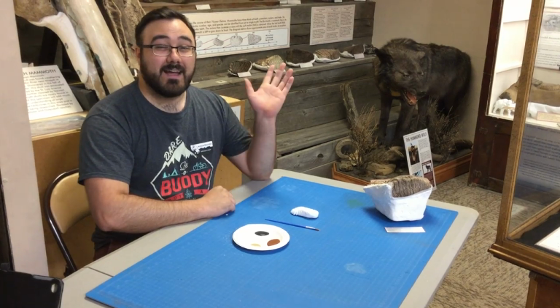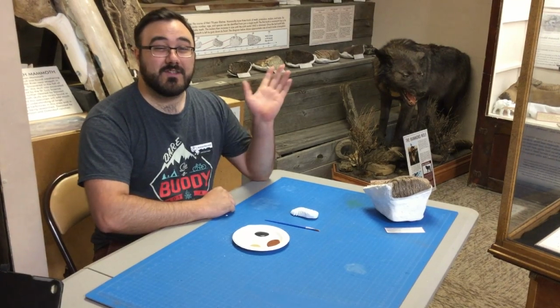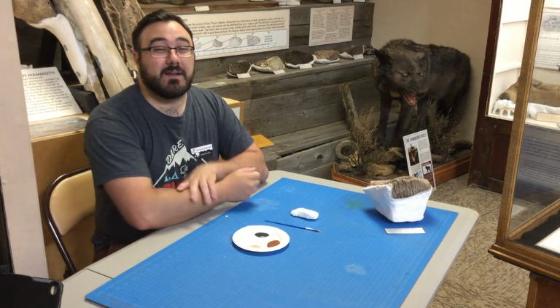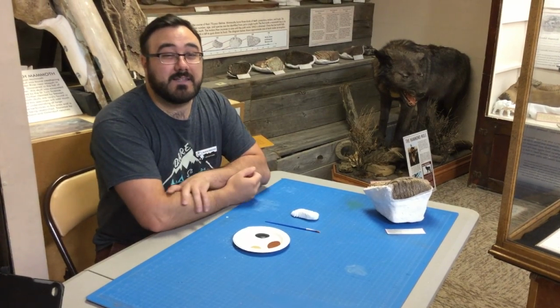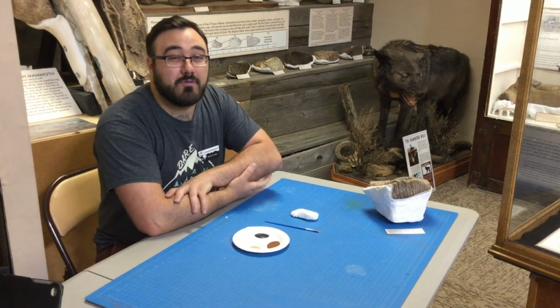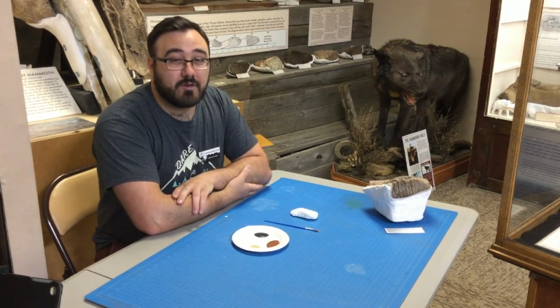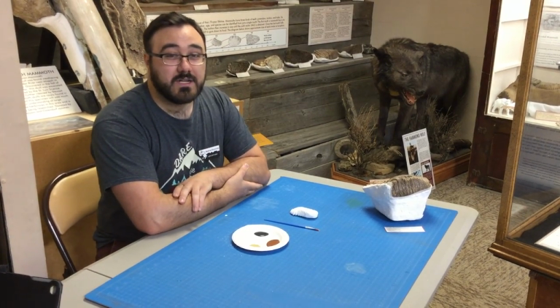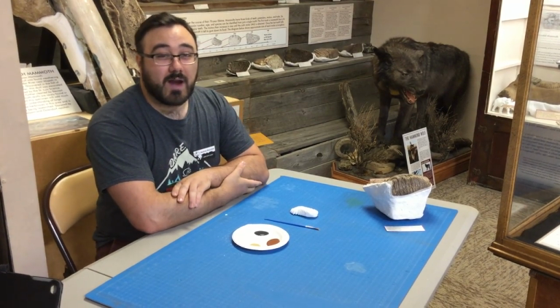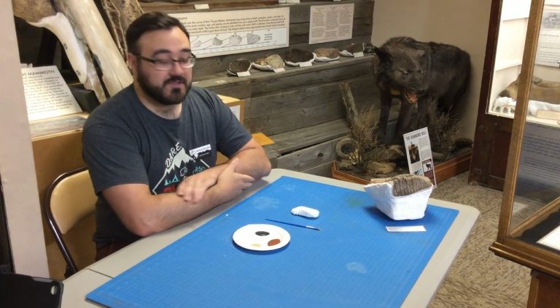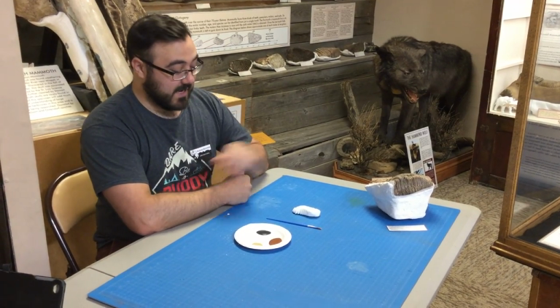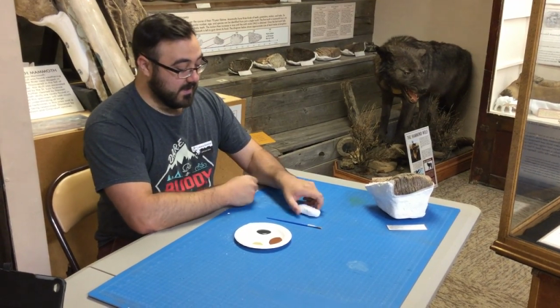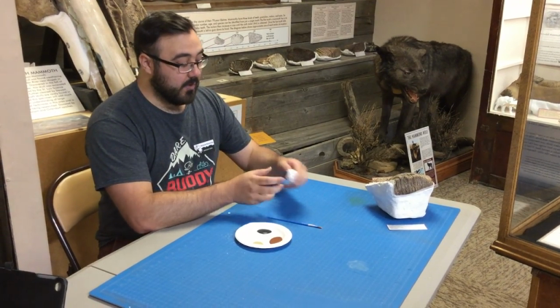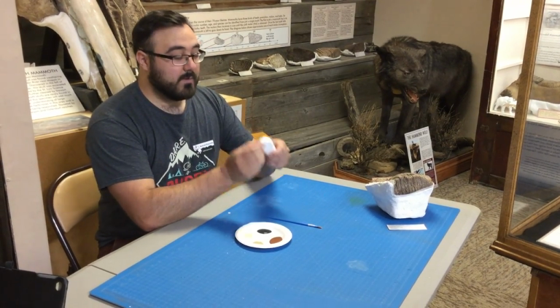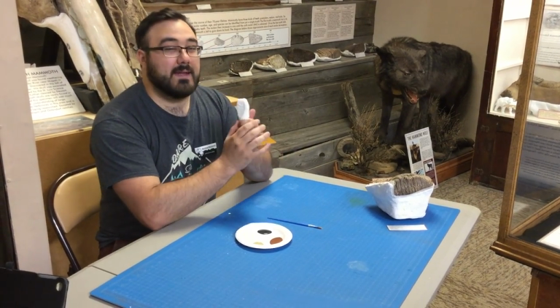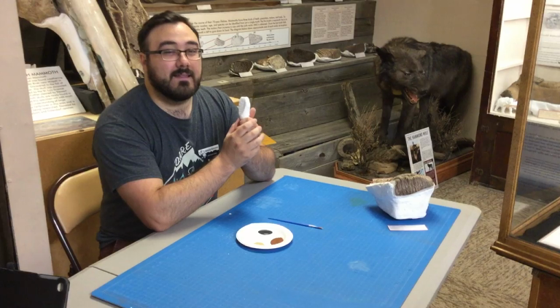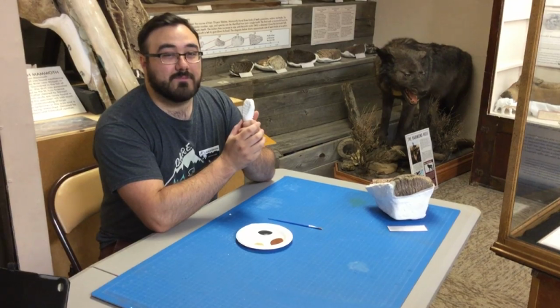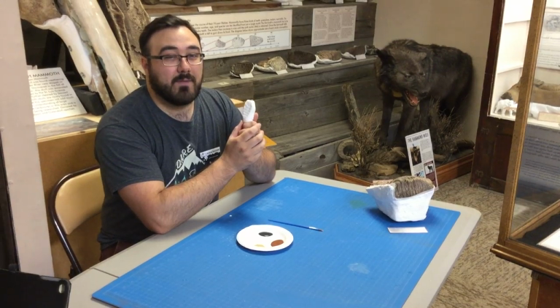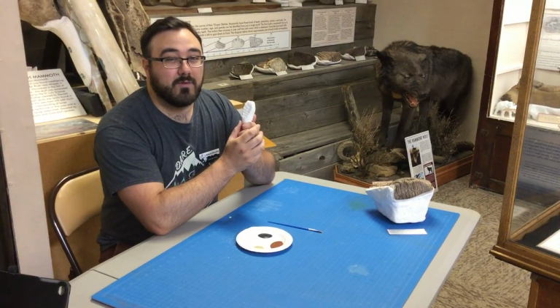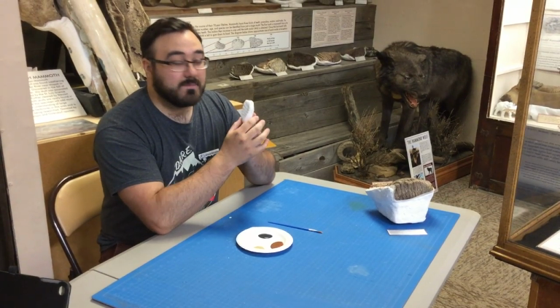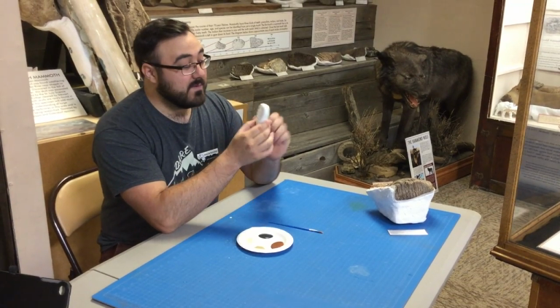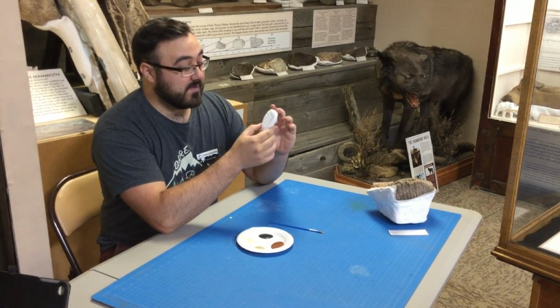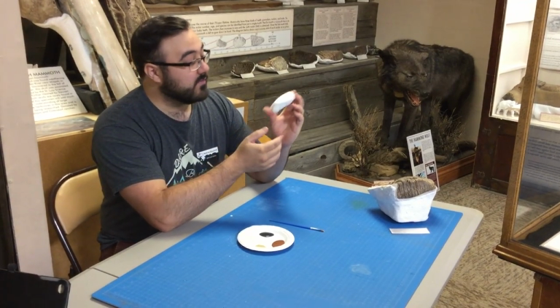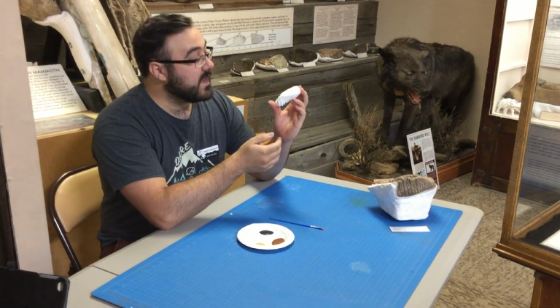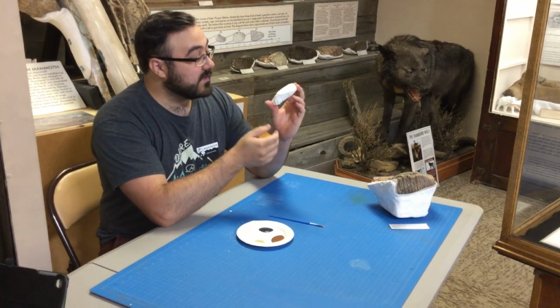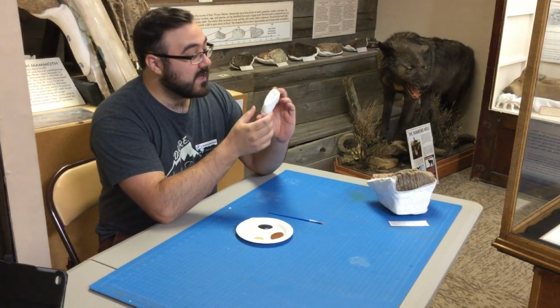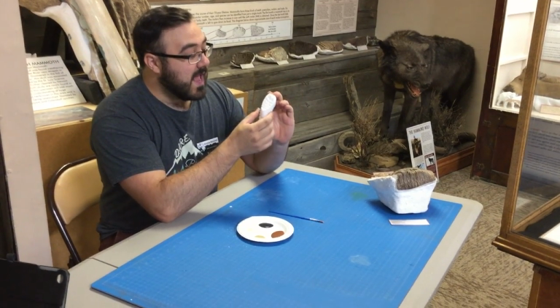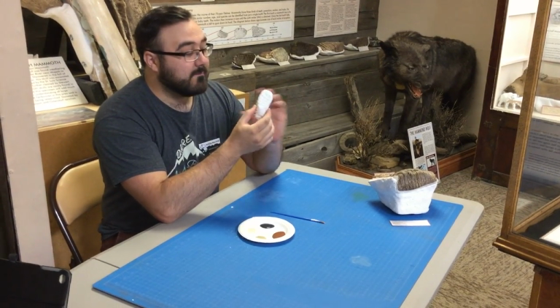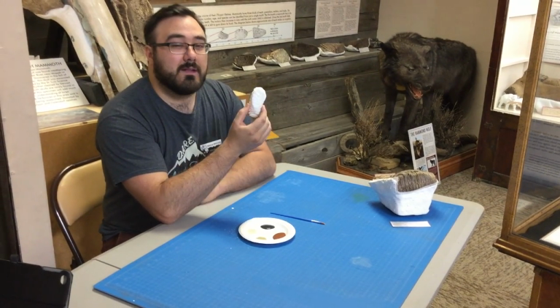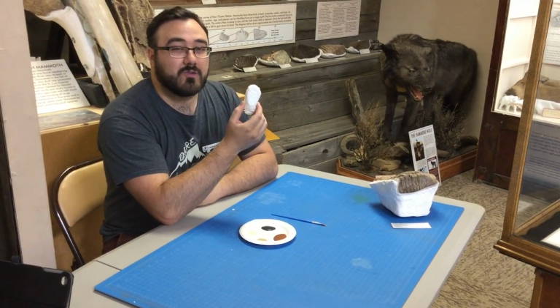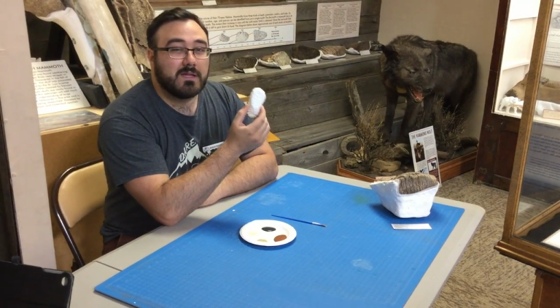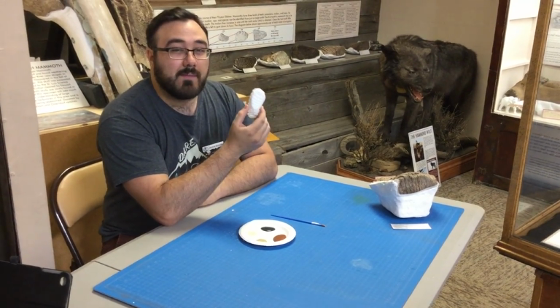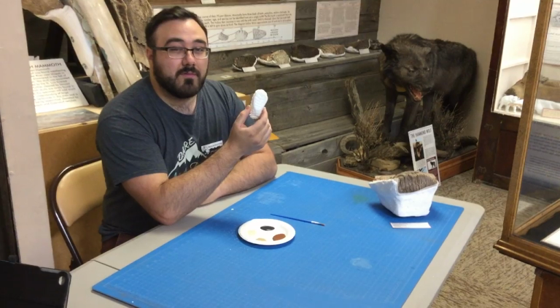Hi, I'm Steve, and I'm going to take you through one of our Shindig crafts today. We're going to be painting this mammoth tooth. It's a baby mammoth tooth from the Netherlands, and in particular, it's a woolly mammoth tooth.